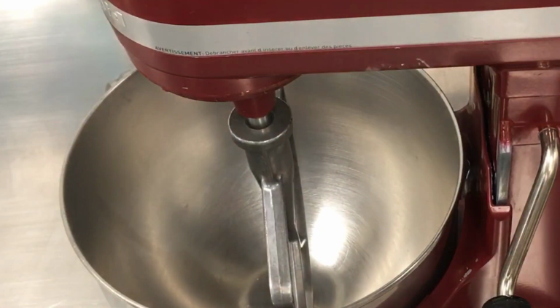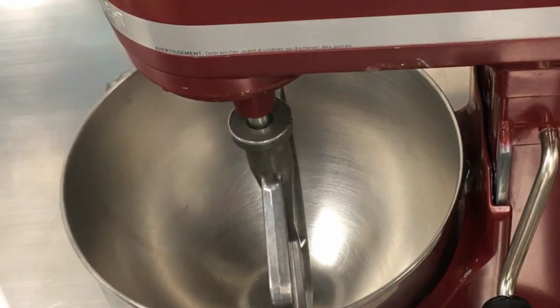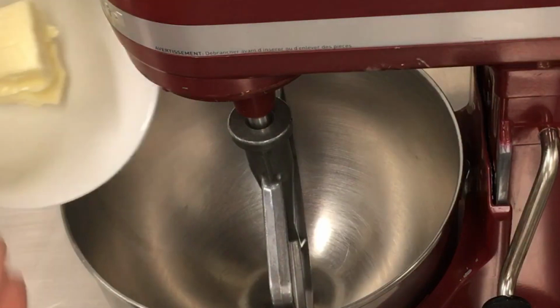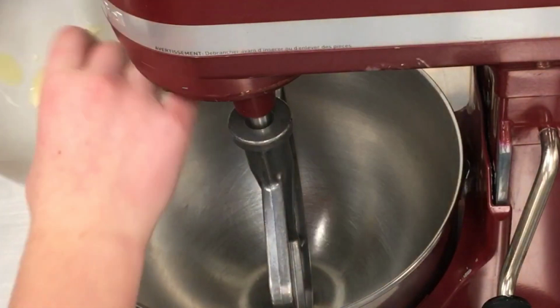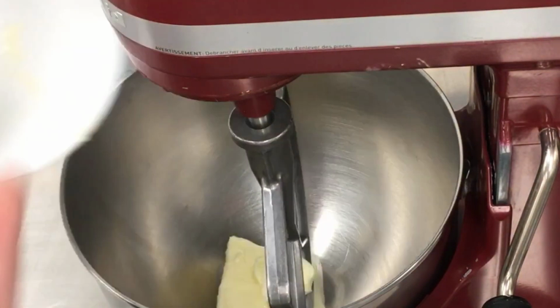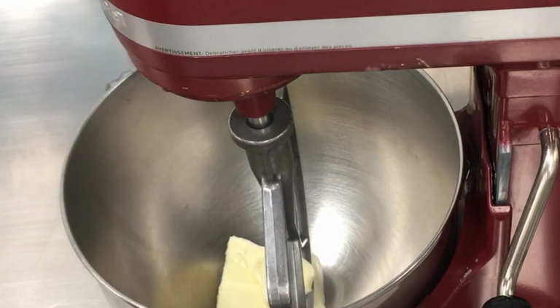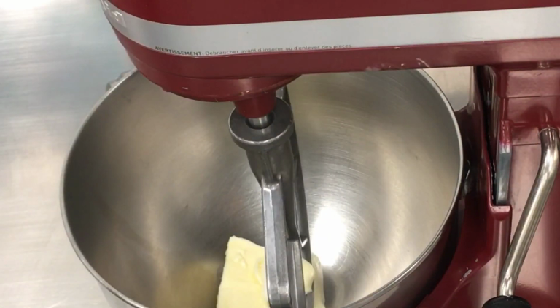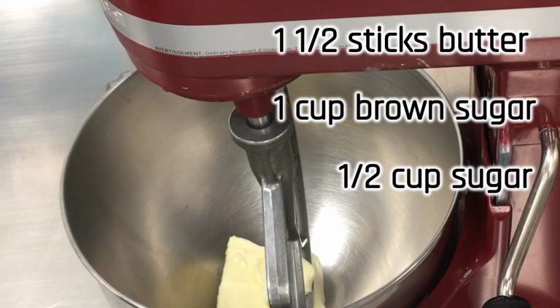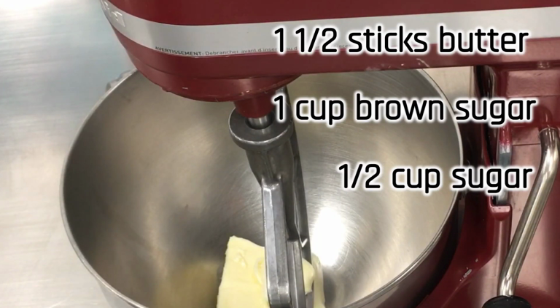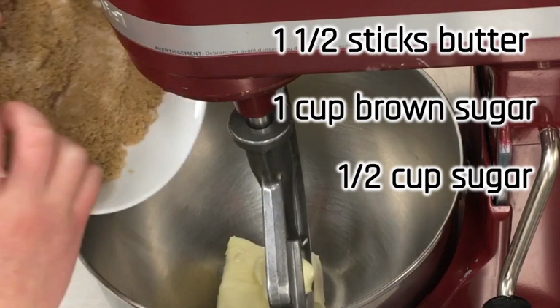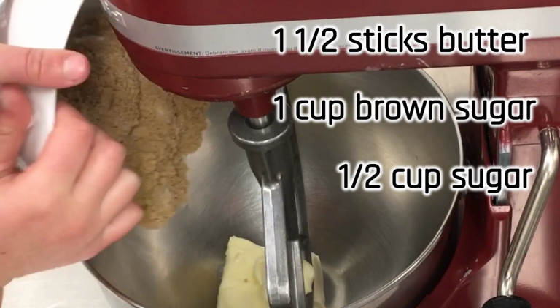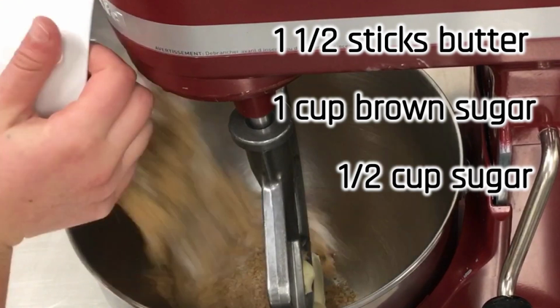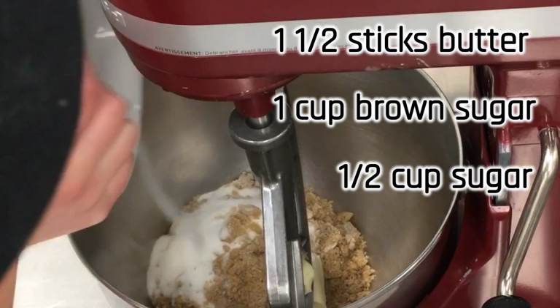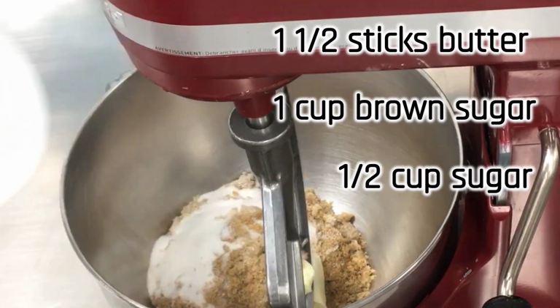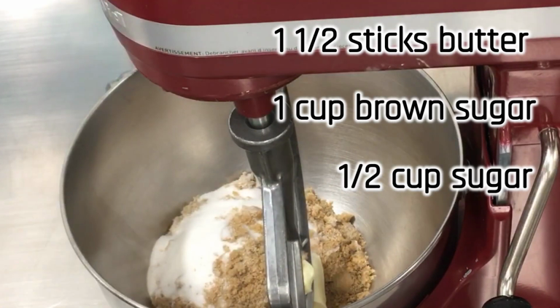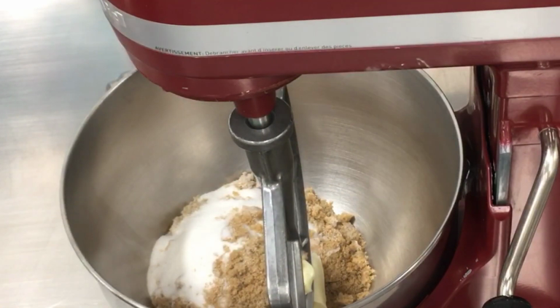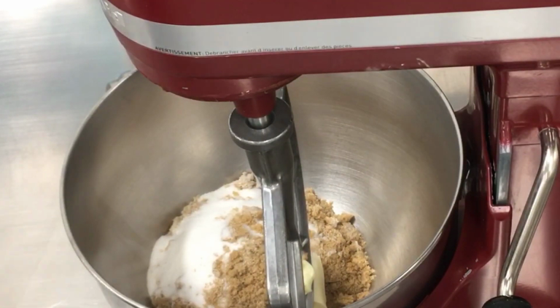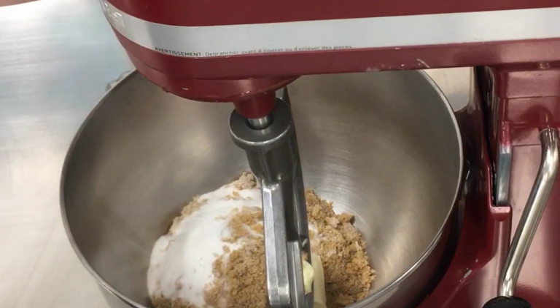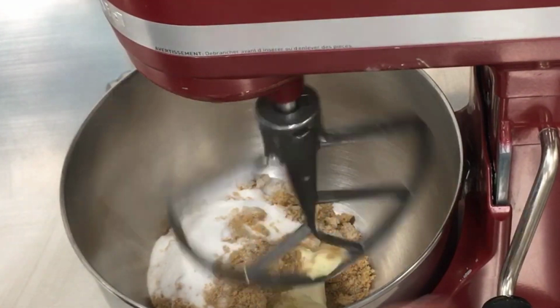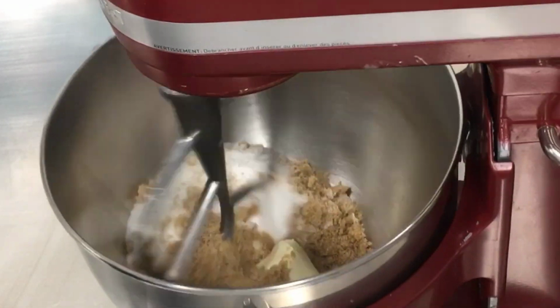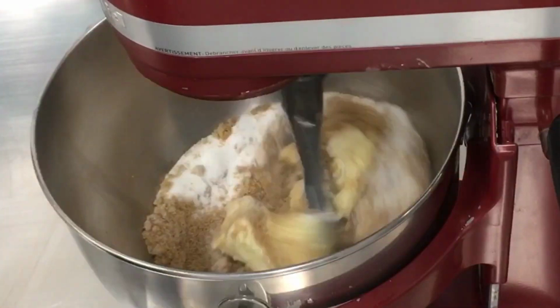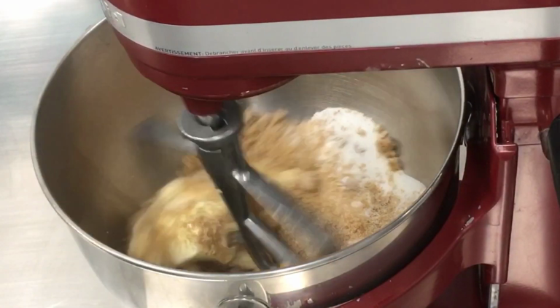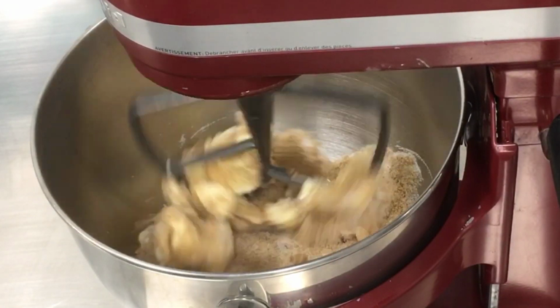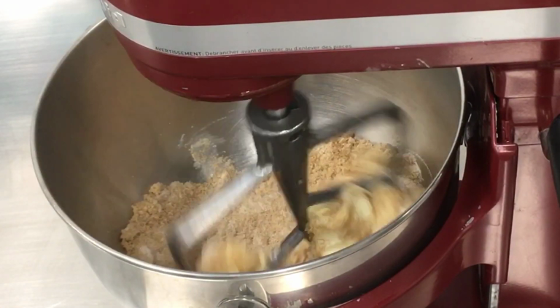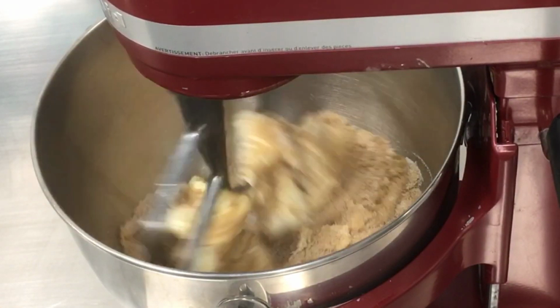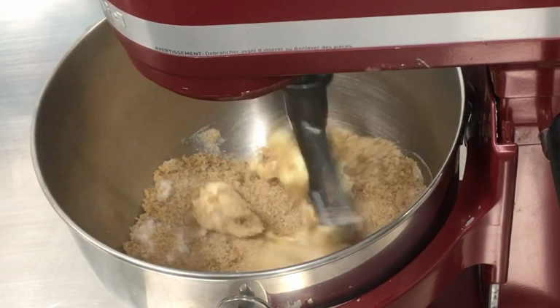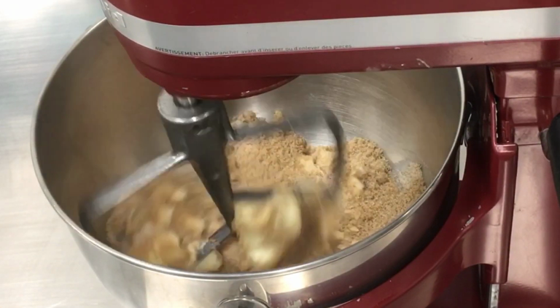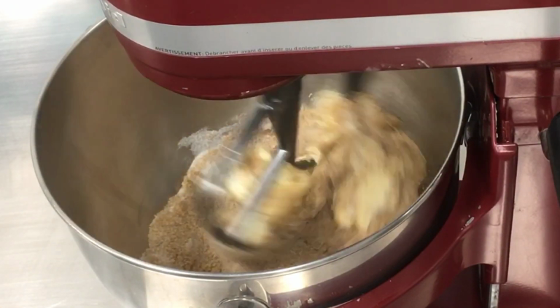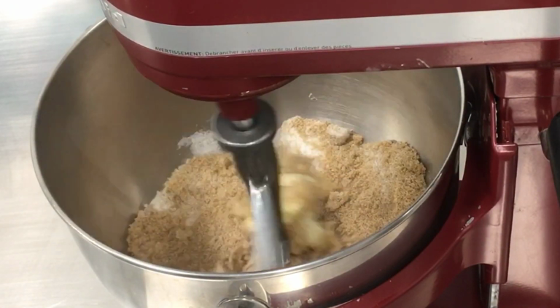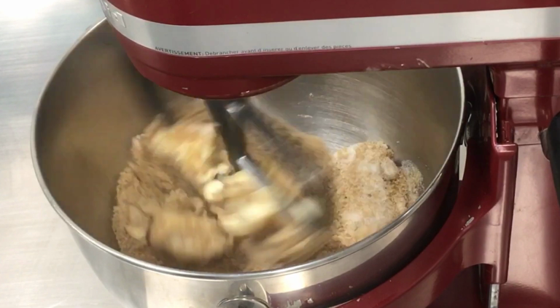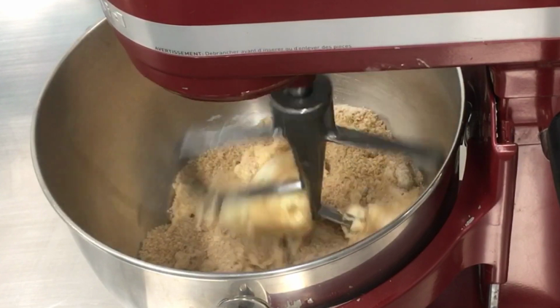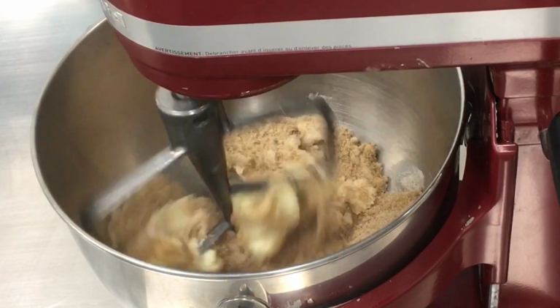In a bowl of an electric mixer, cream together one cup of brown sugar, one half cup of regular sugar, and one and one half sticks of unsalted butter. Mix until well combined.